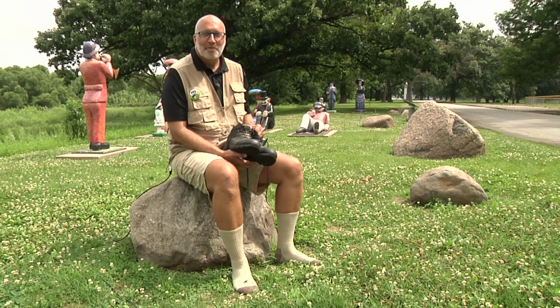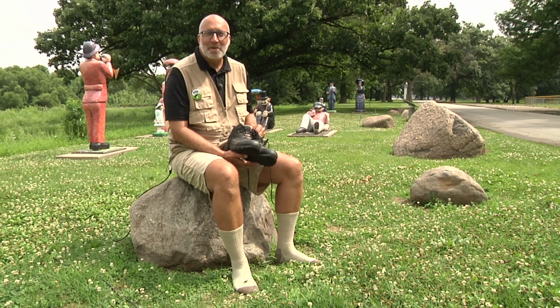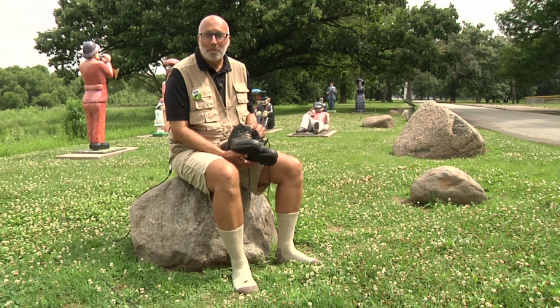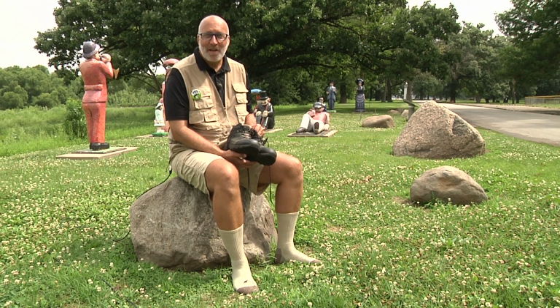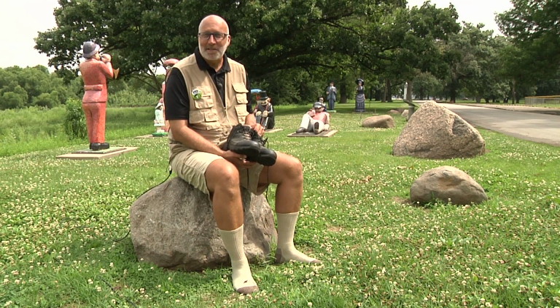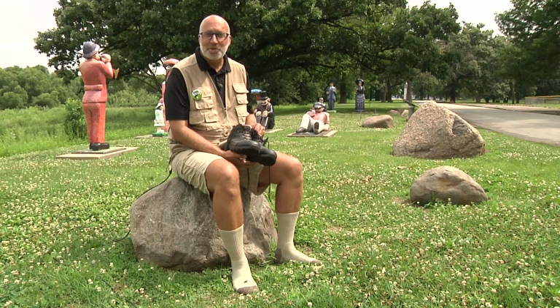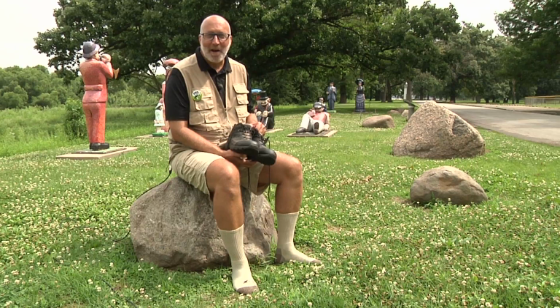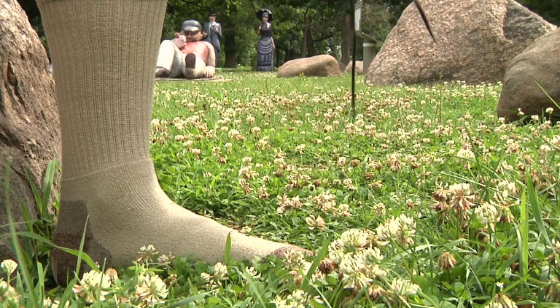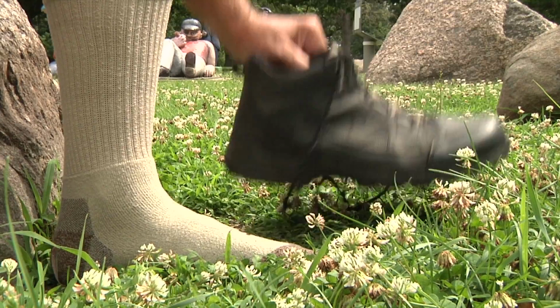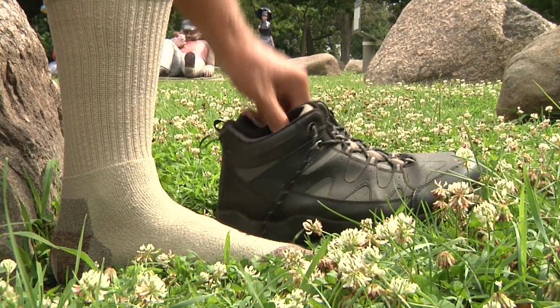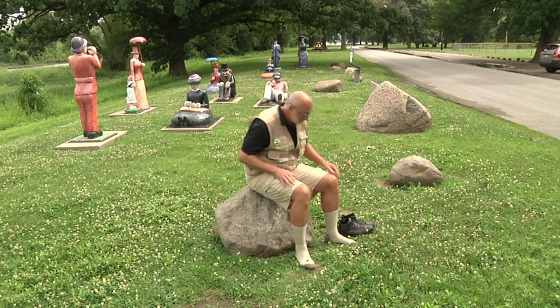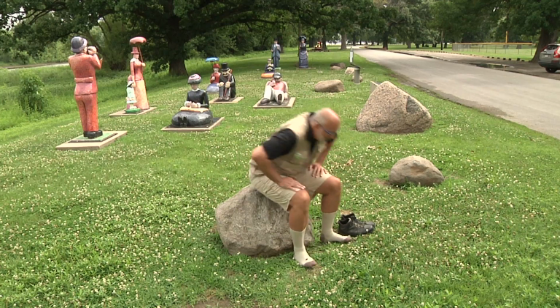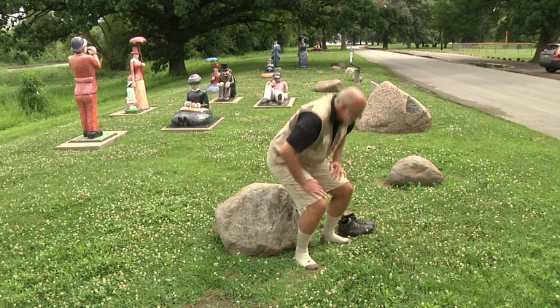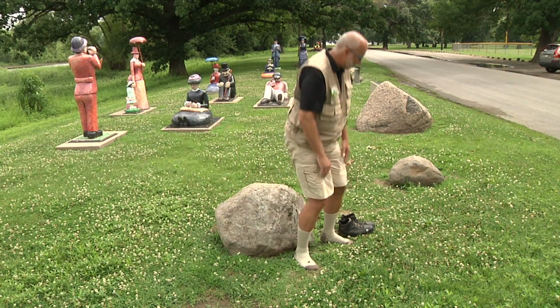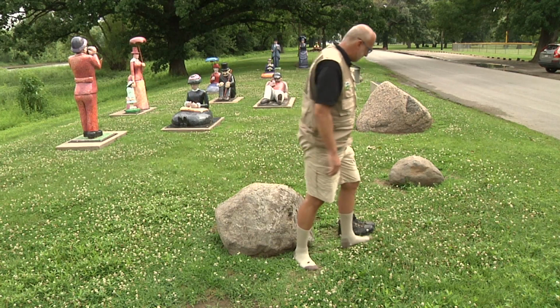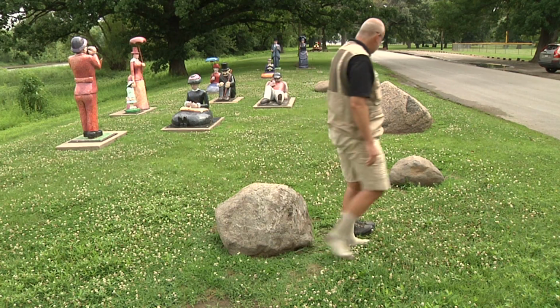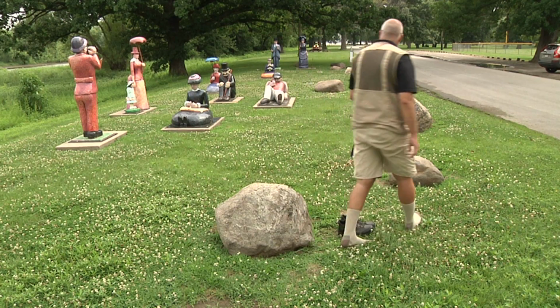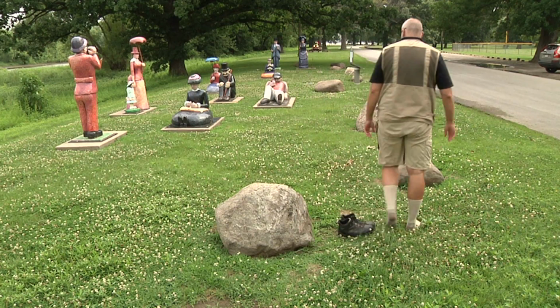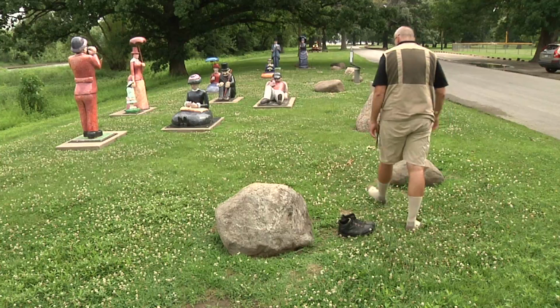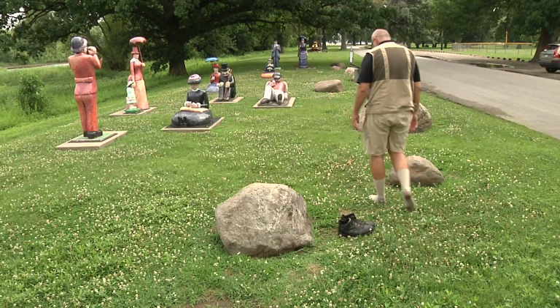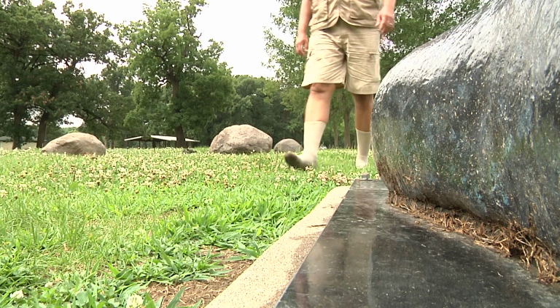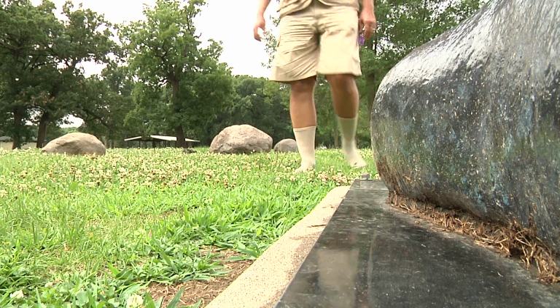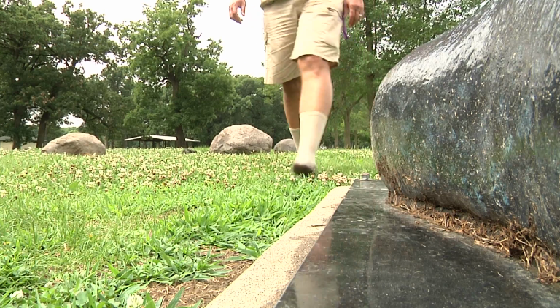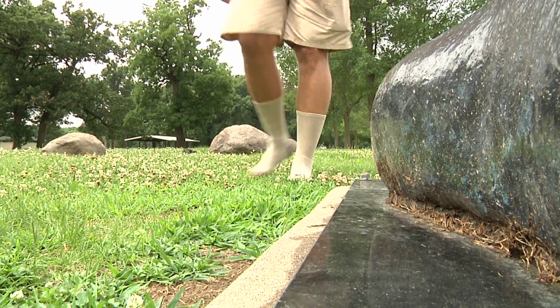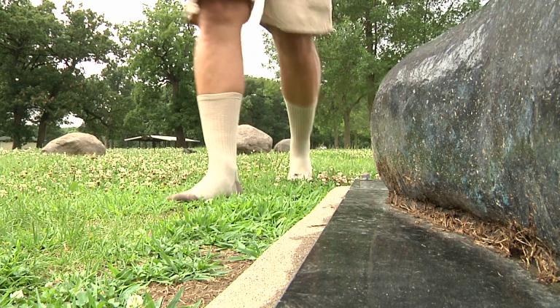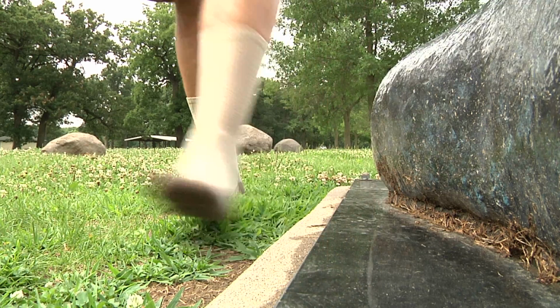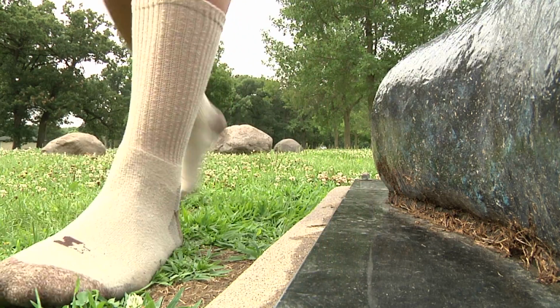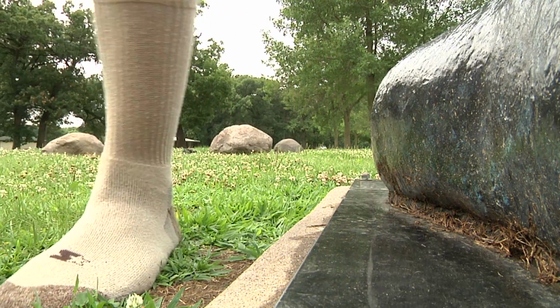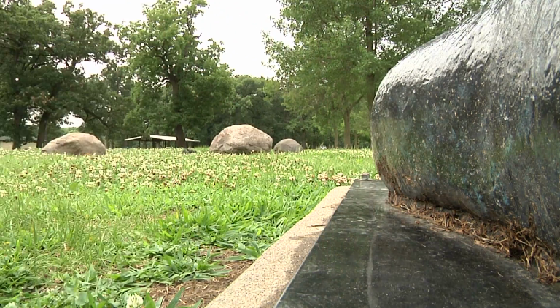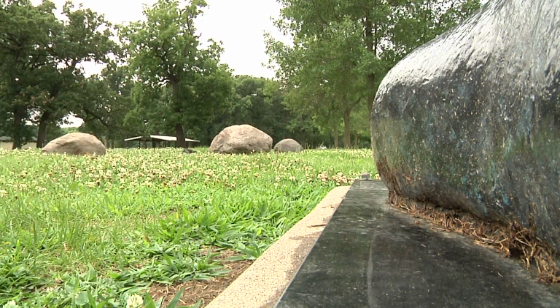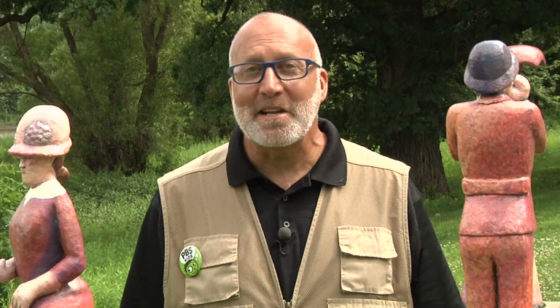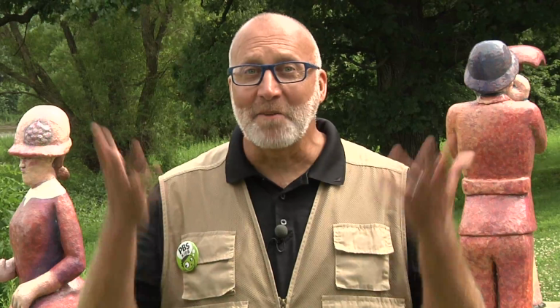First, put on an old pair of socks and leave your shoes behind. Now we get to help the plants by walking around outside. While we're exploring the outdoors, our socks are collecting seeds. Pretty easy, right?